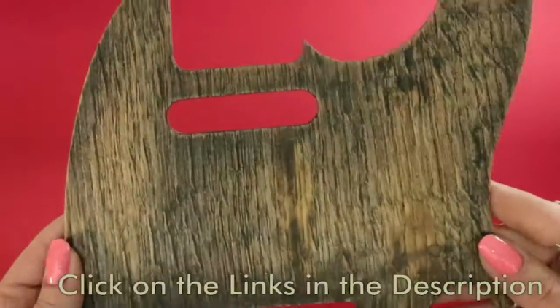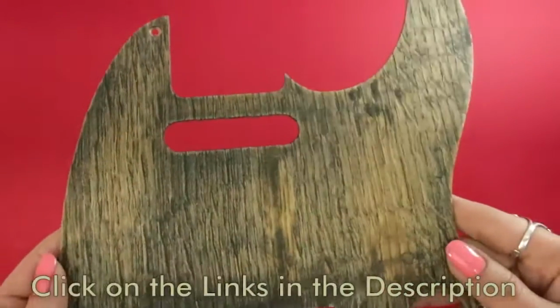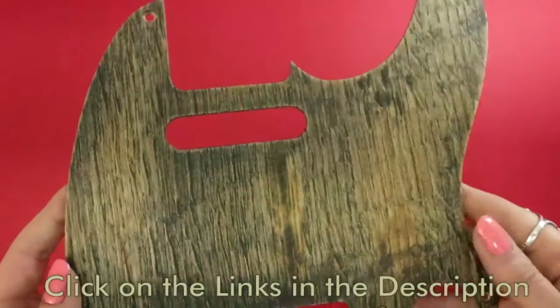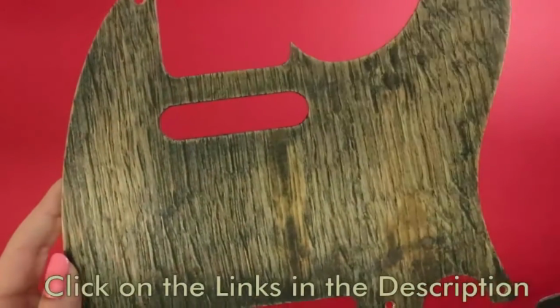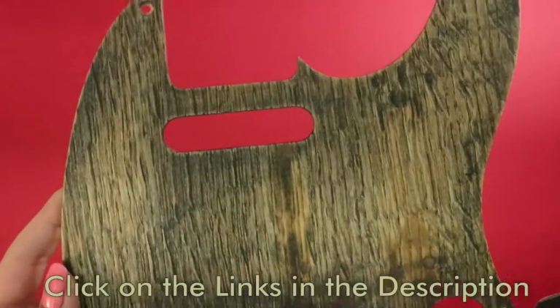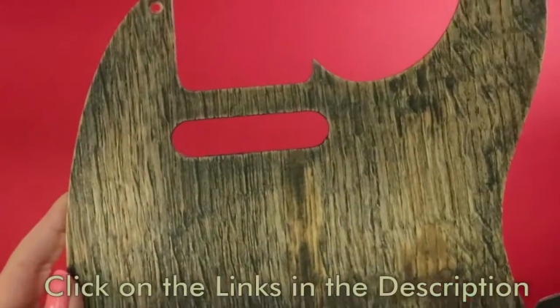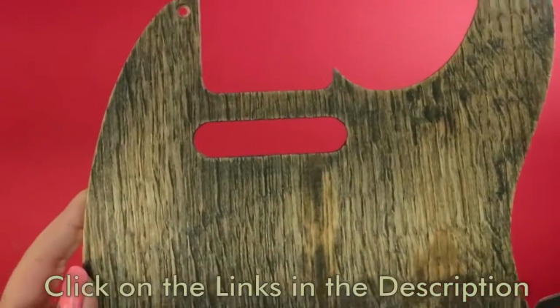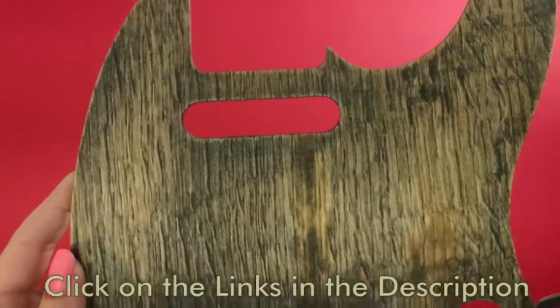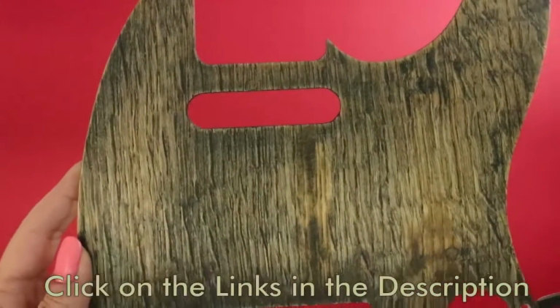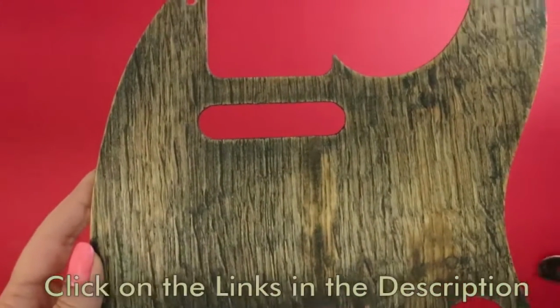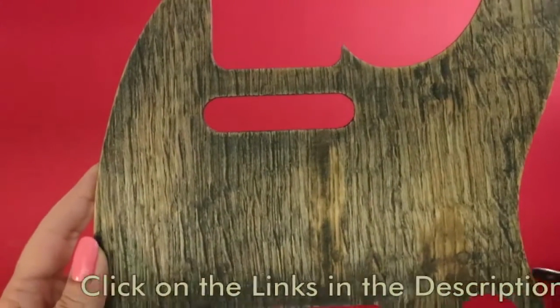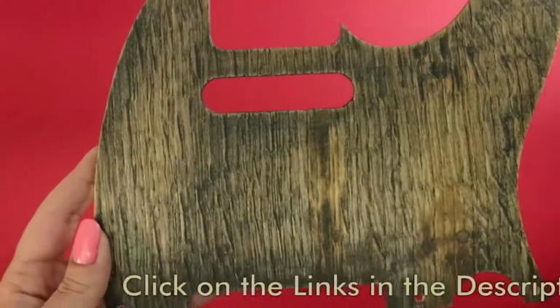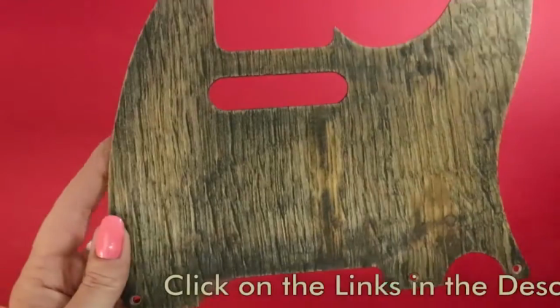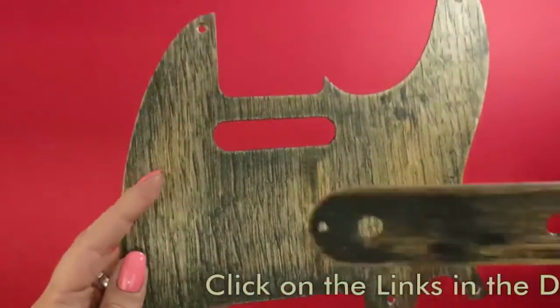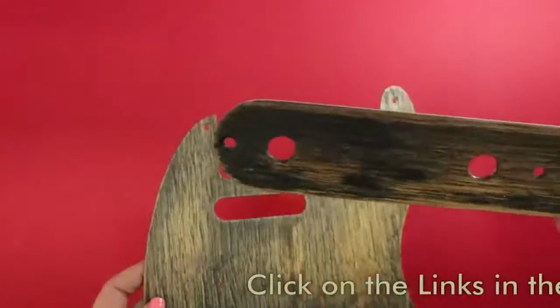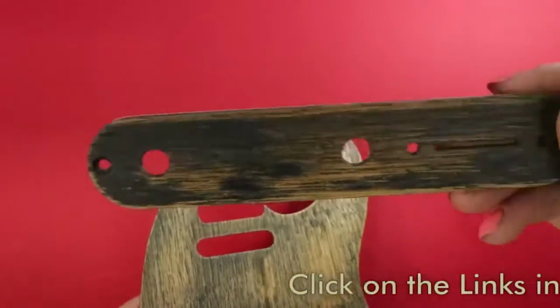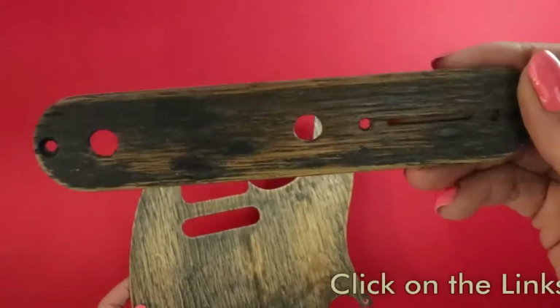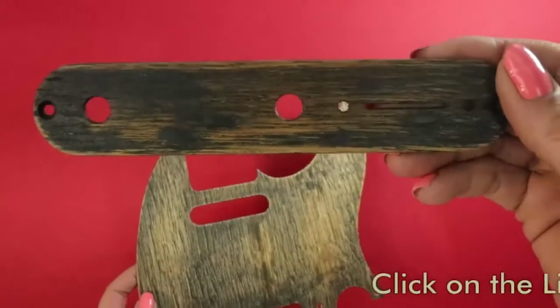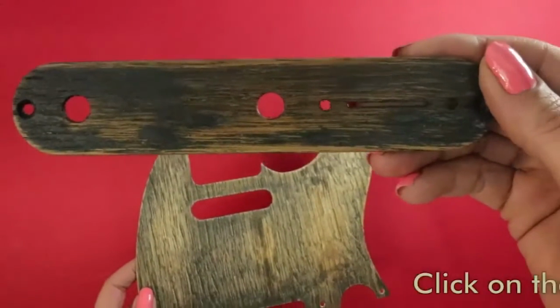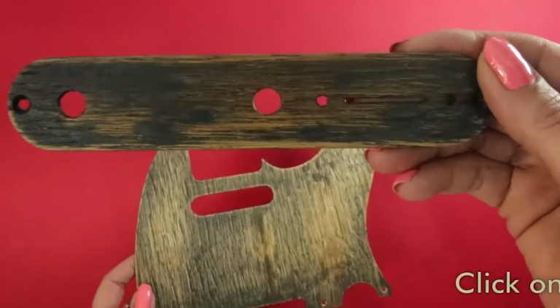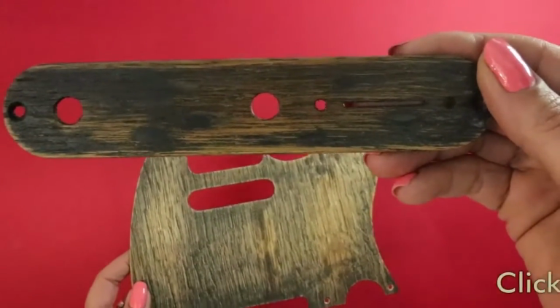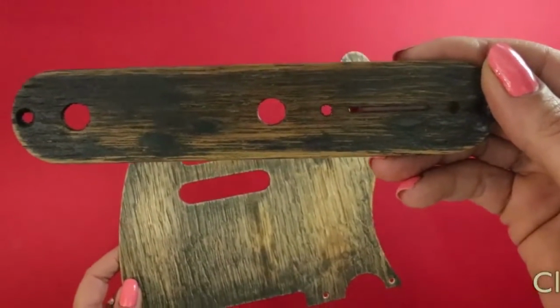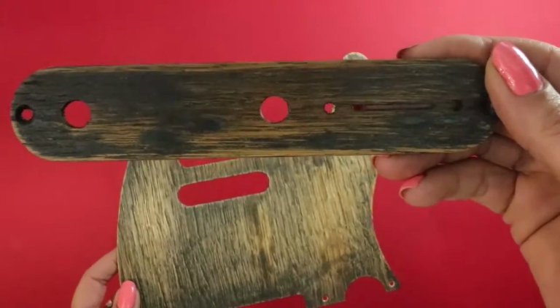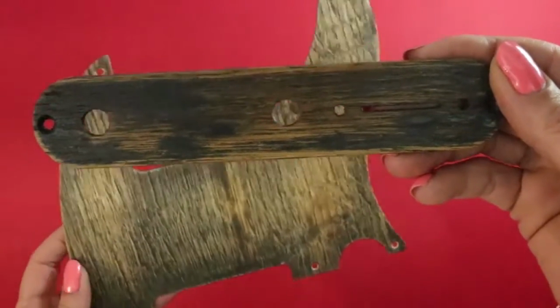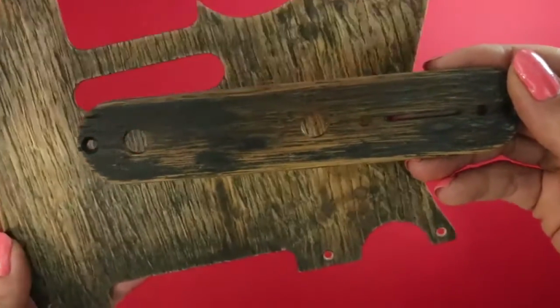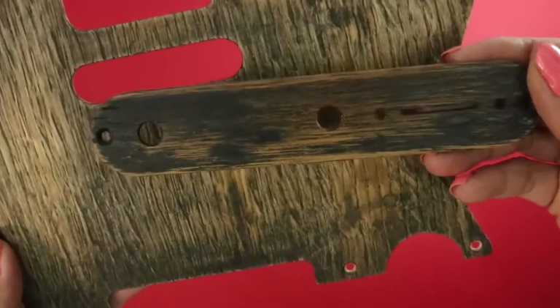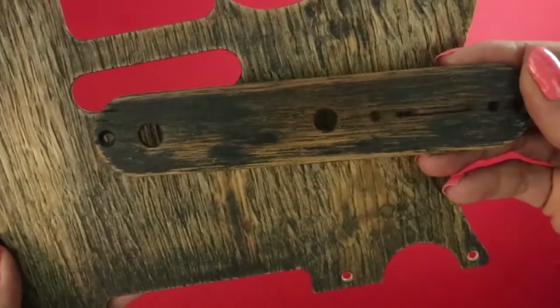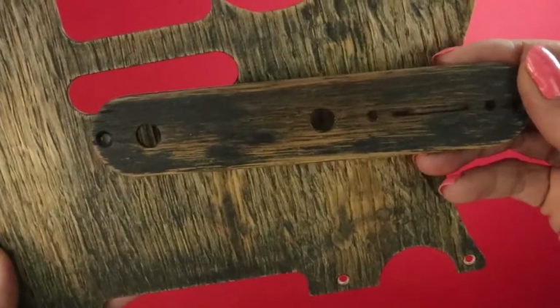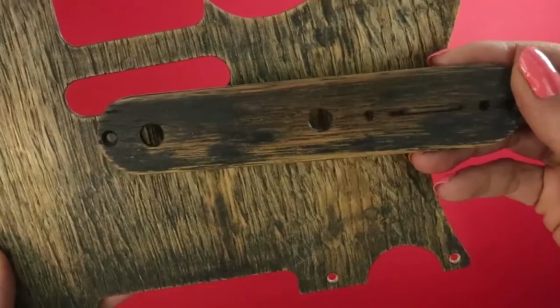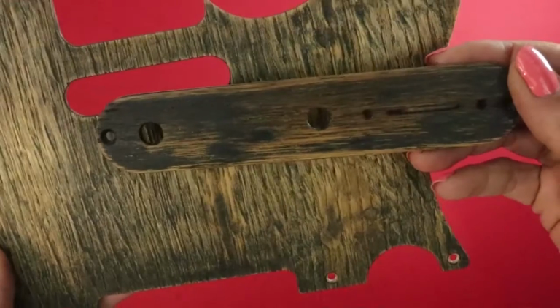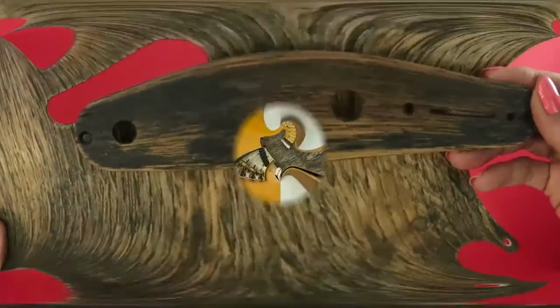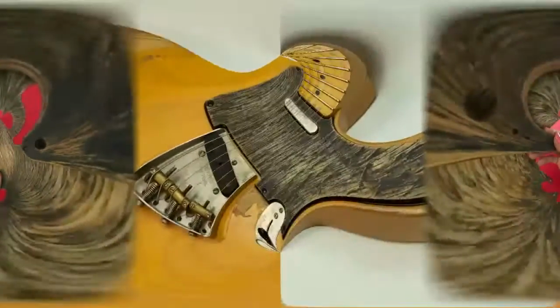If you choose this puppy, you will also get as a completely free gift this control plate that goes awesome with it.